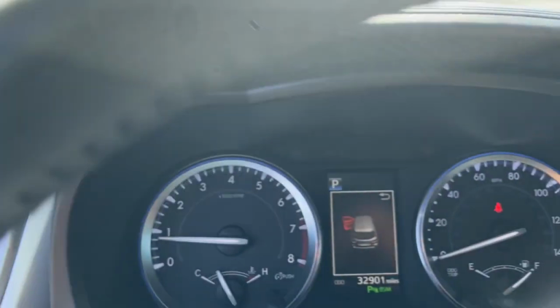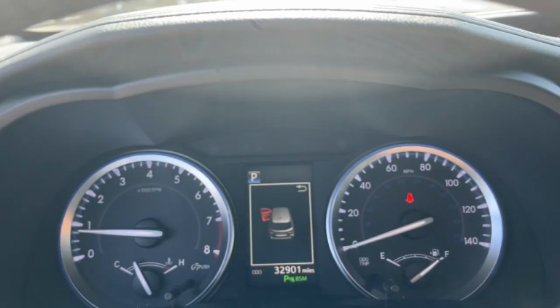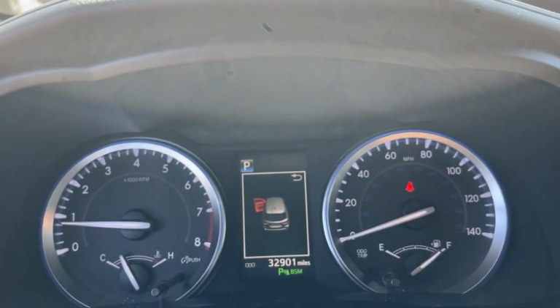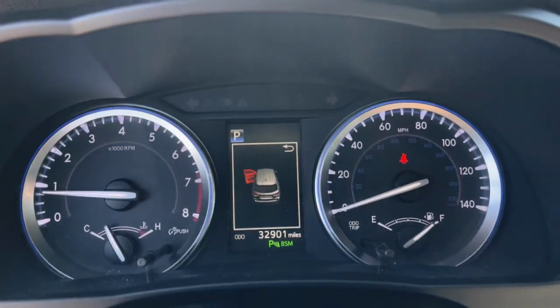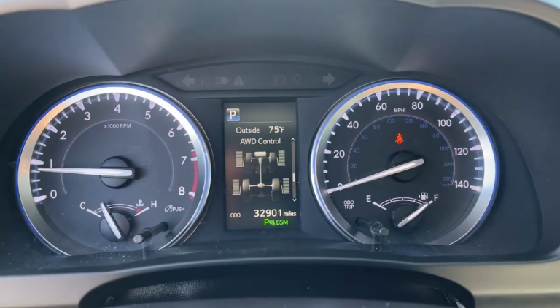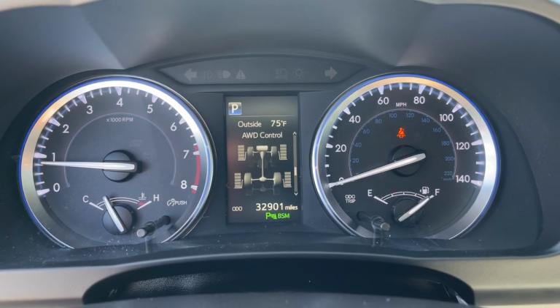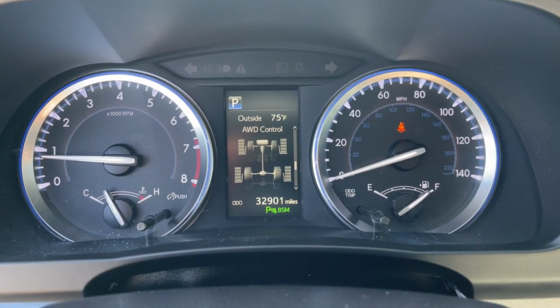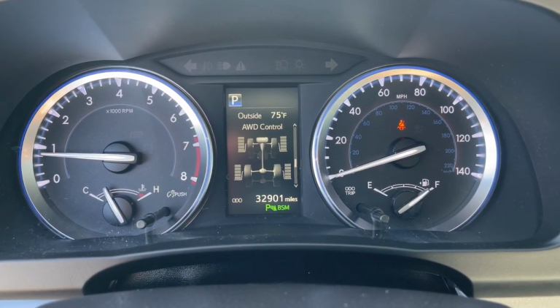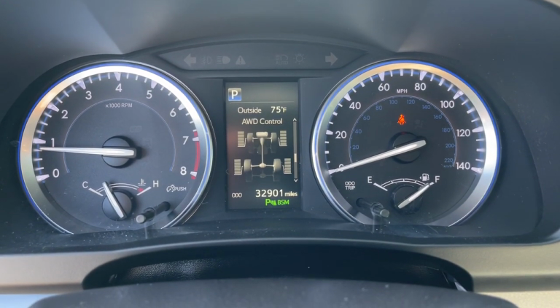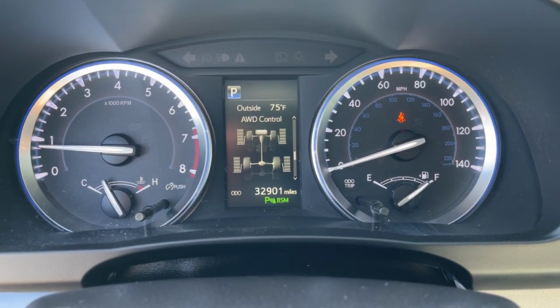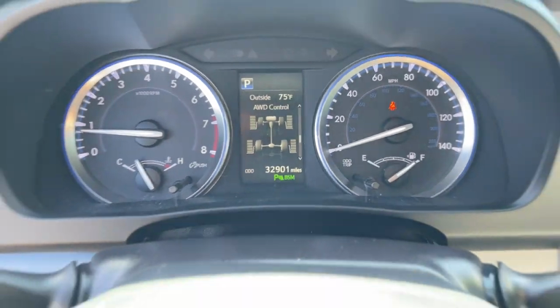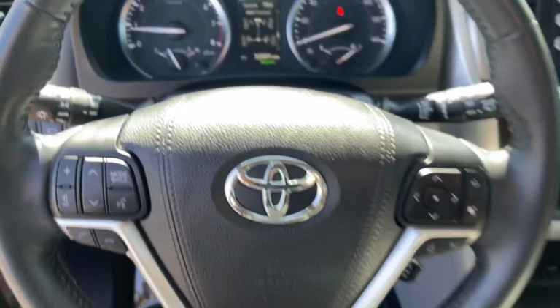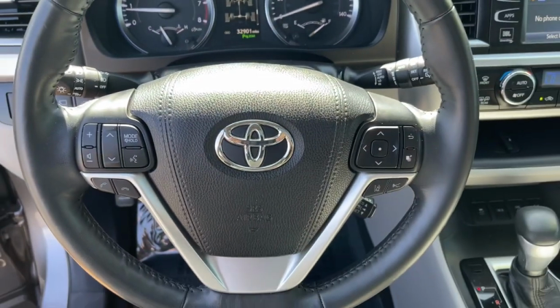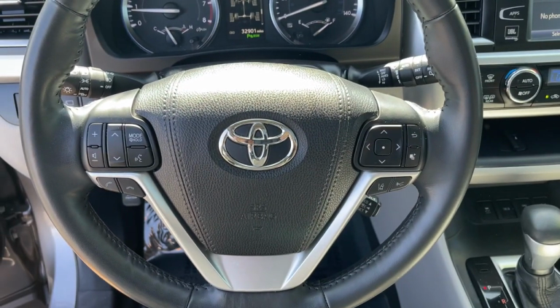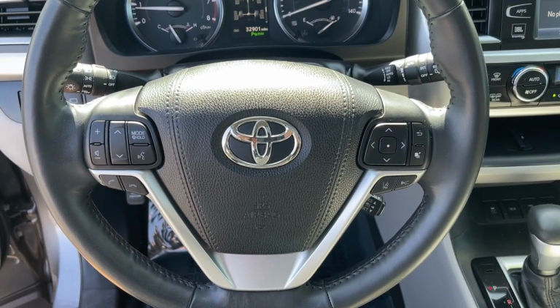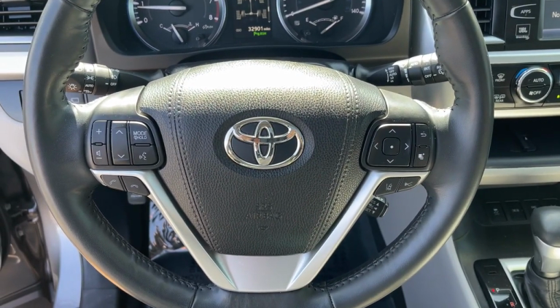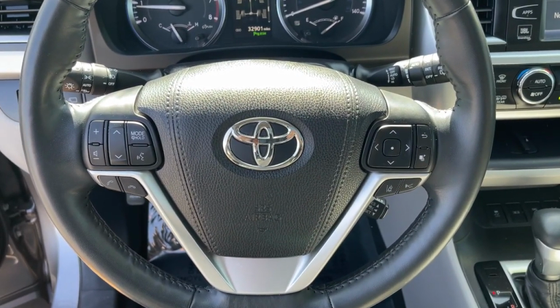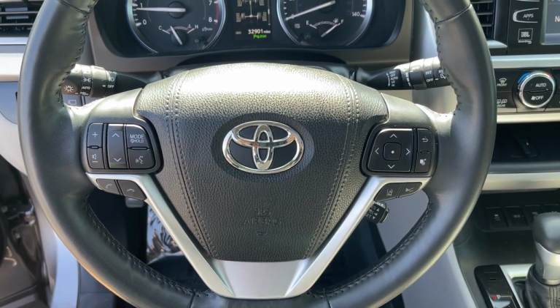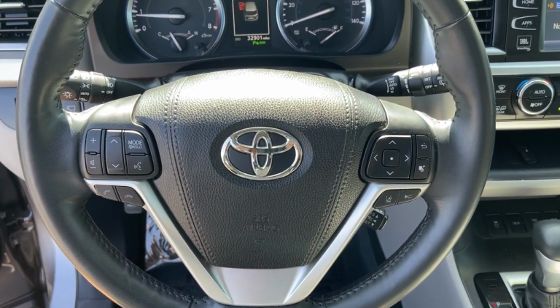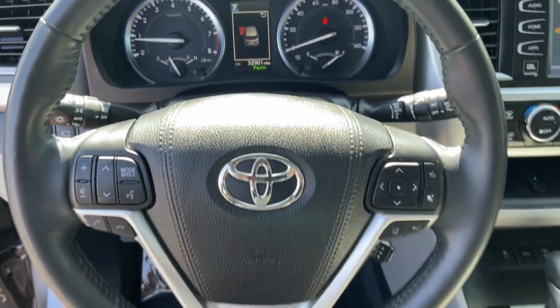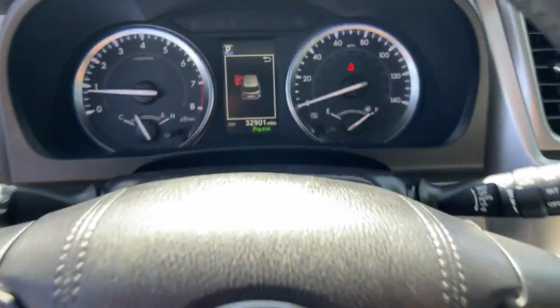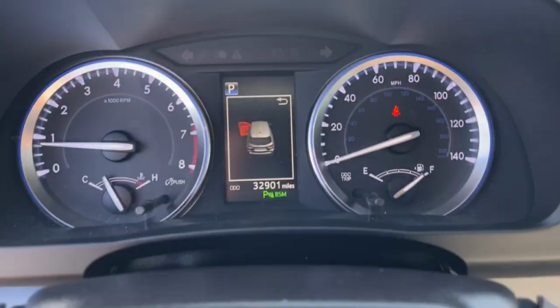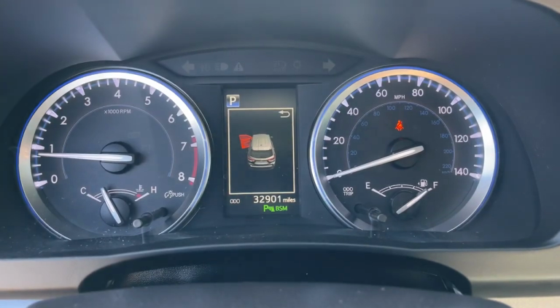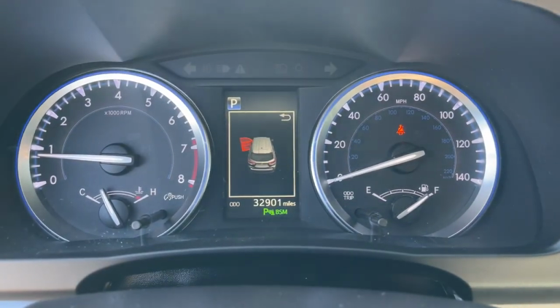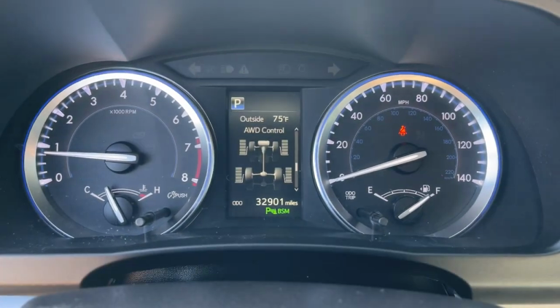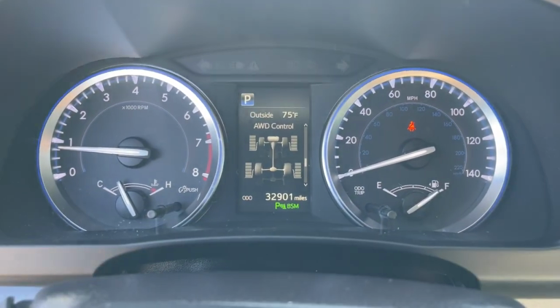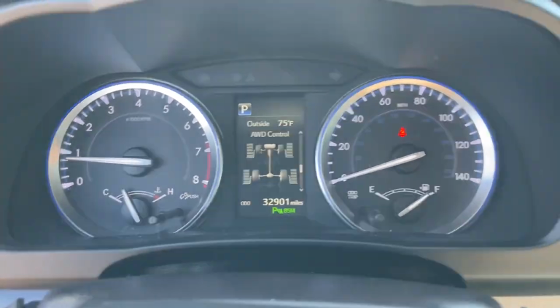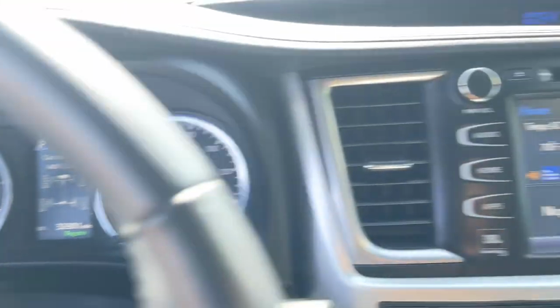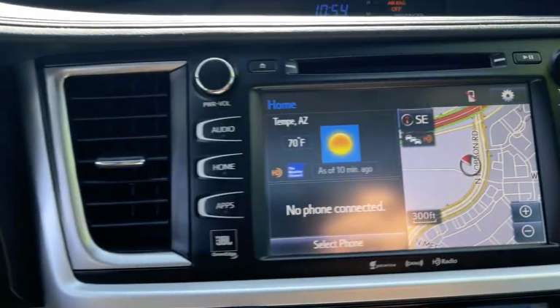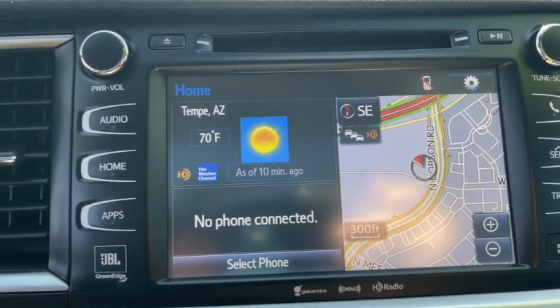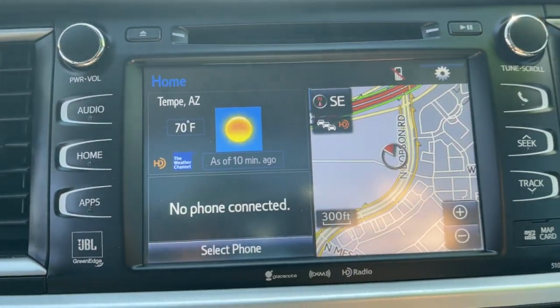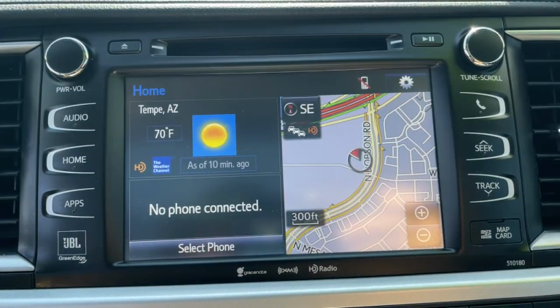Panoramic roof, all-wheel drive, sun moonroof, navigation system, keyless entry, chrome wheels, cooled front seat, premium sound system, satellite radio, power liftgate.